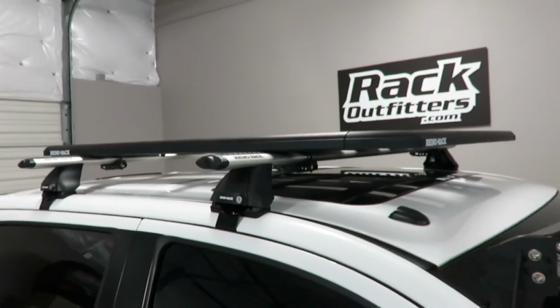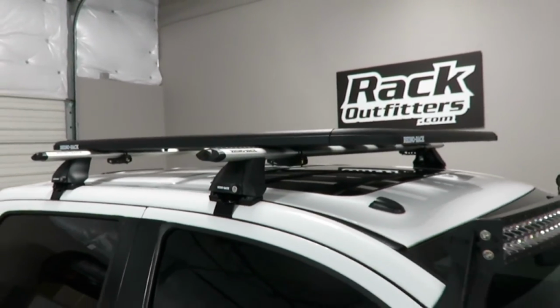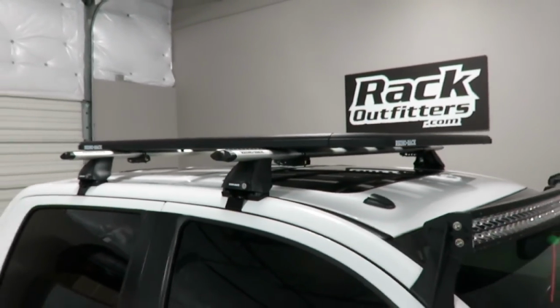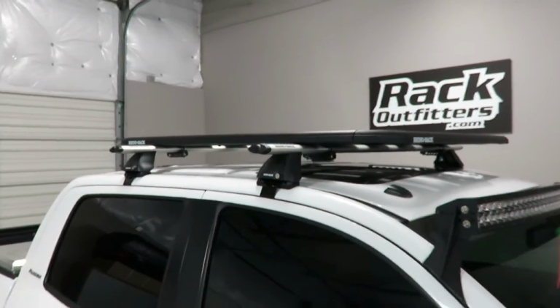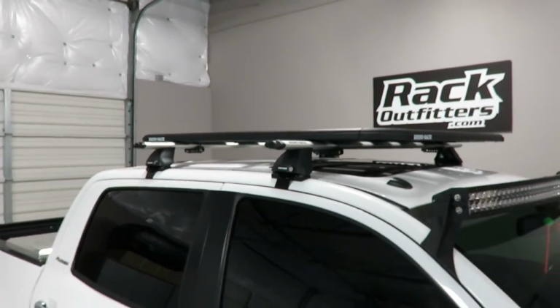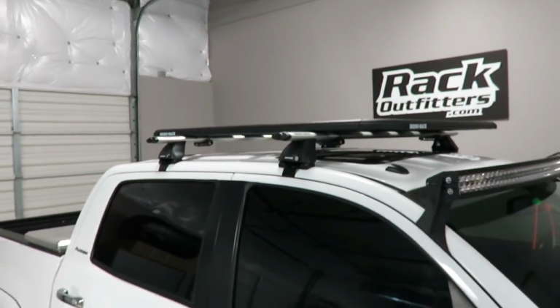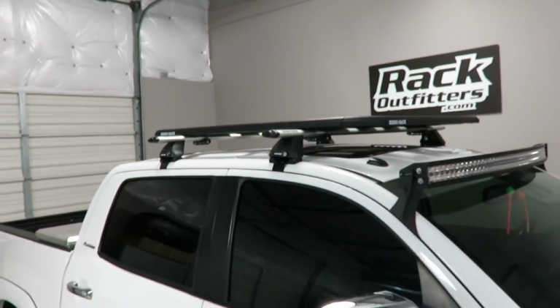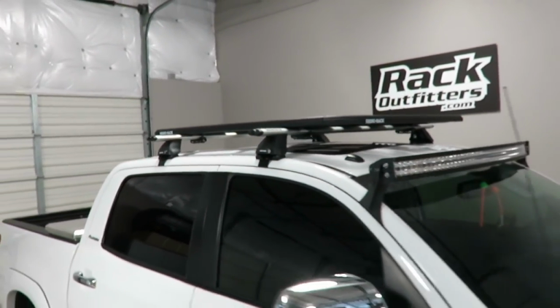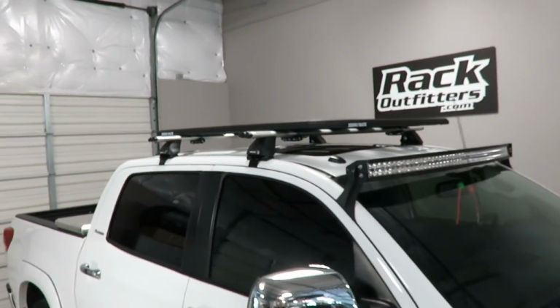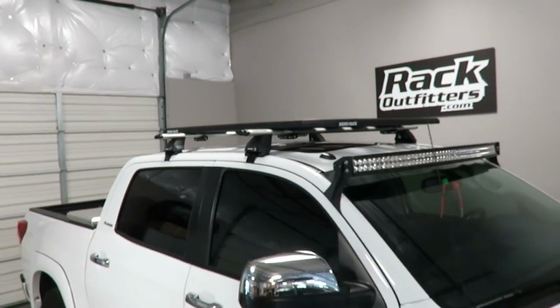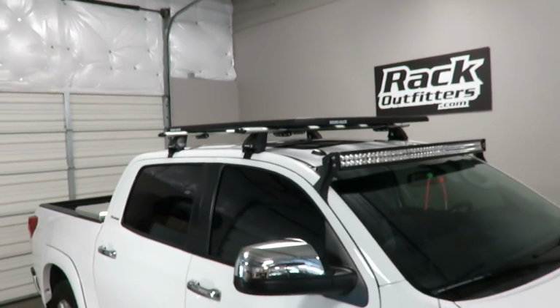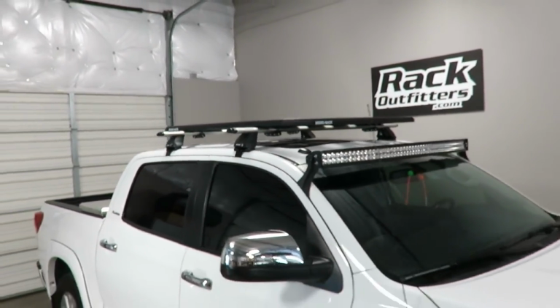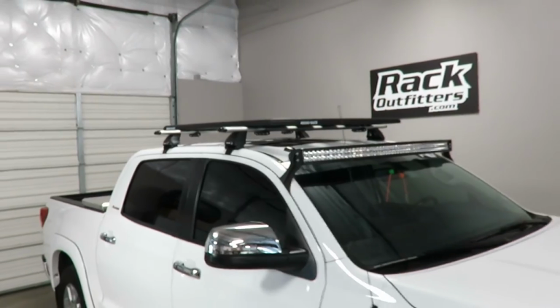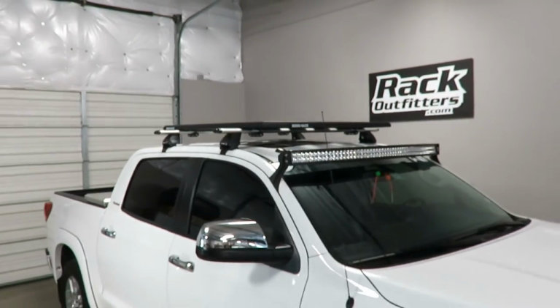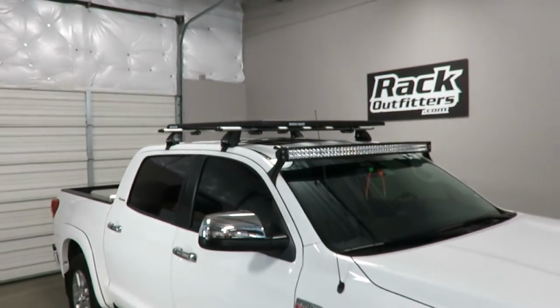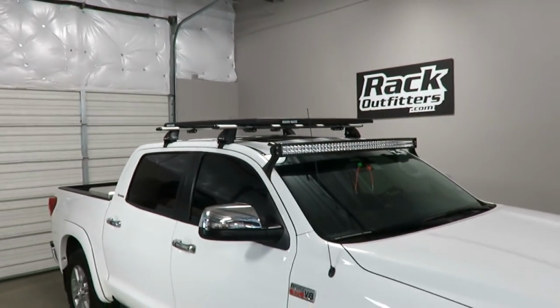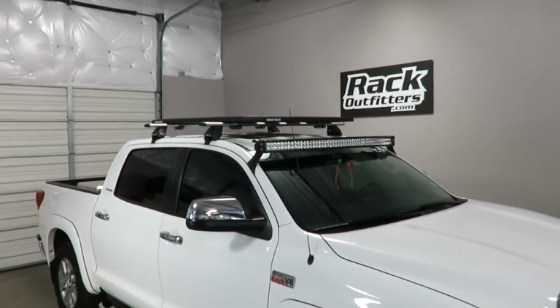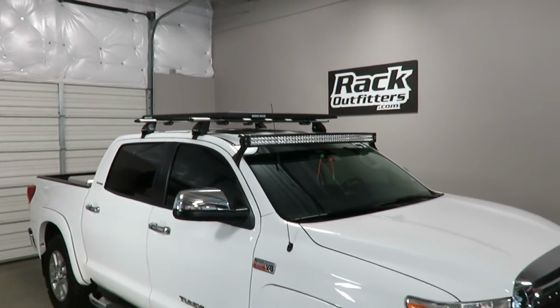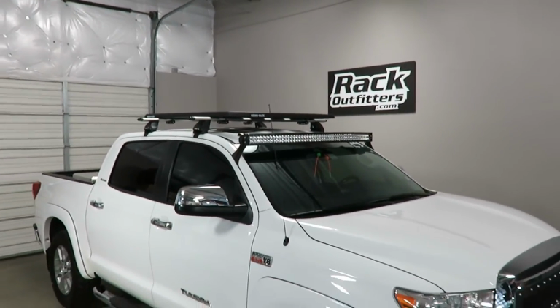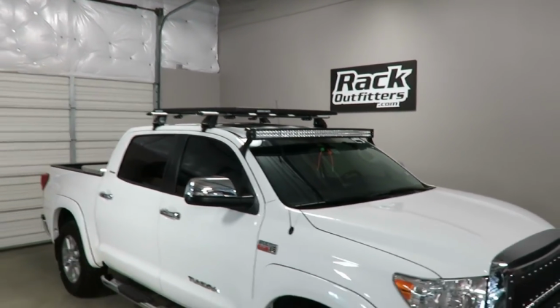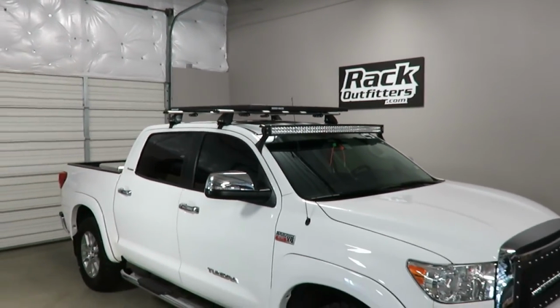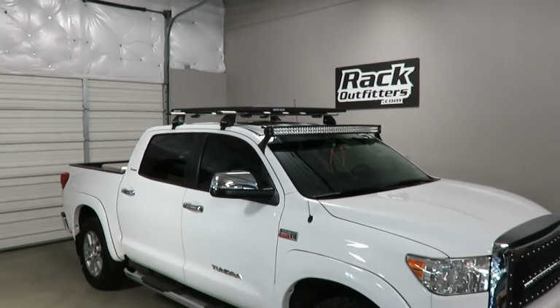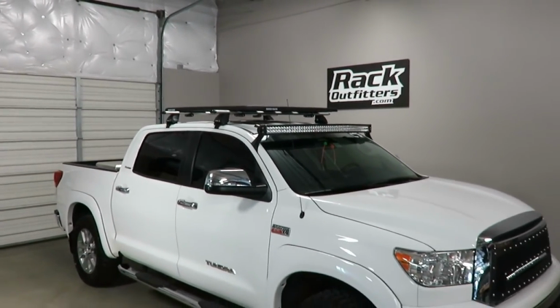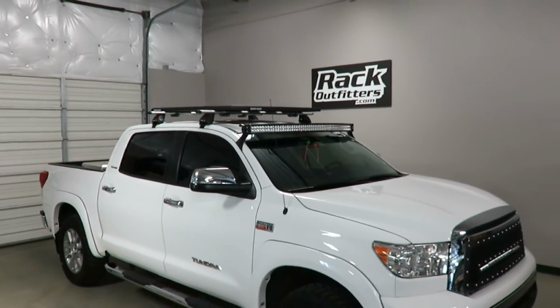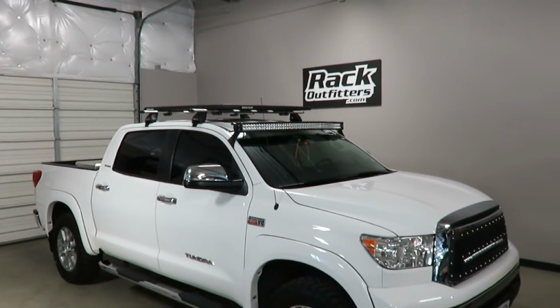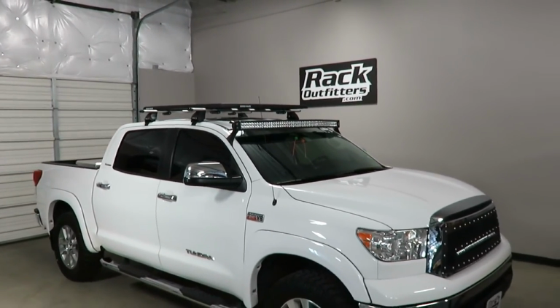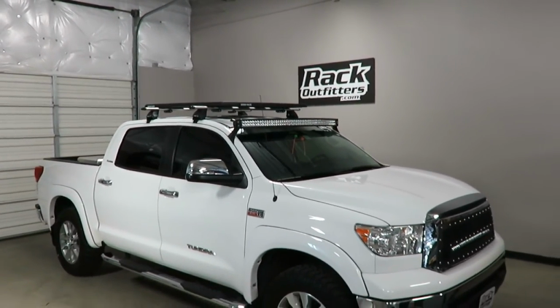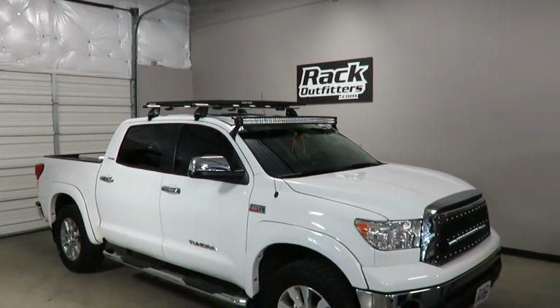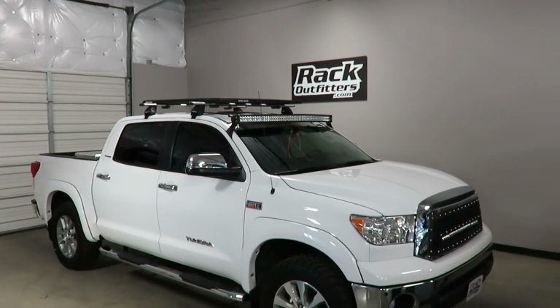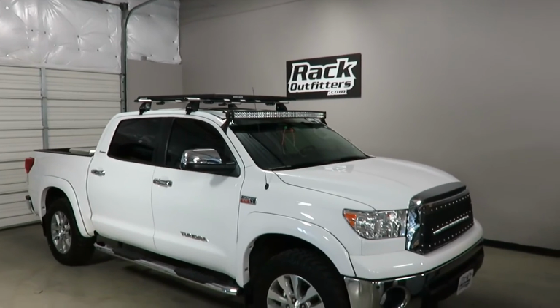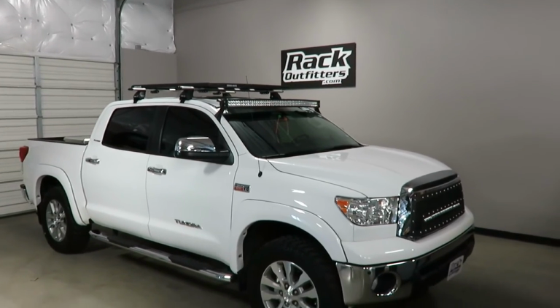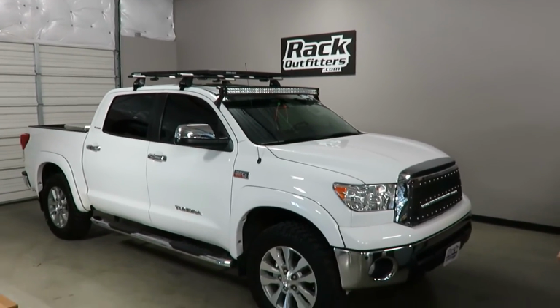This product and the full line of Rhino Rack products are available at rackoutfitters.com. Click the information icon at the top of the screen for complete details, pricing, and our promotions.